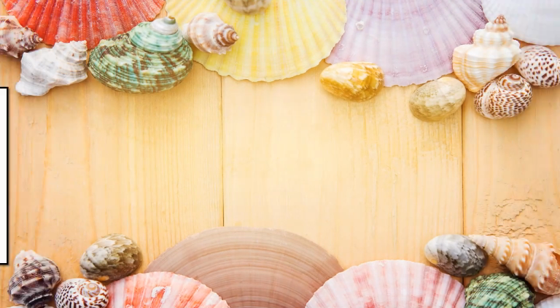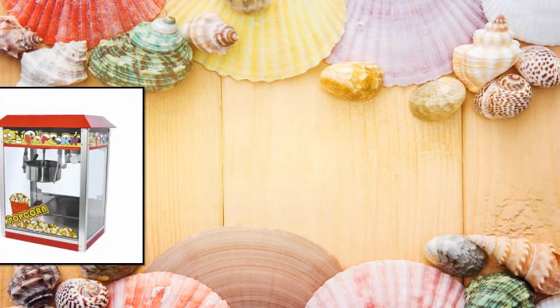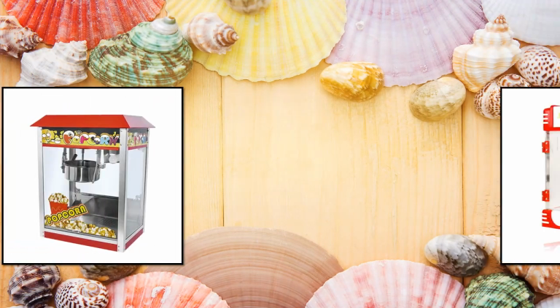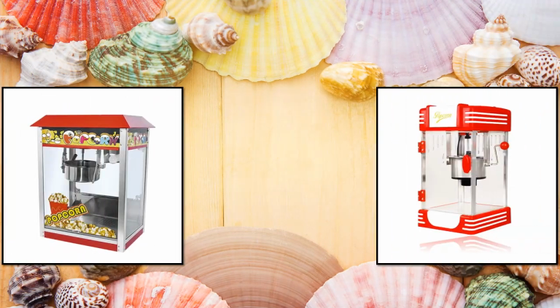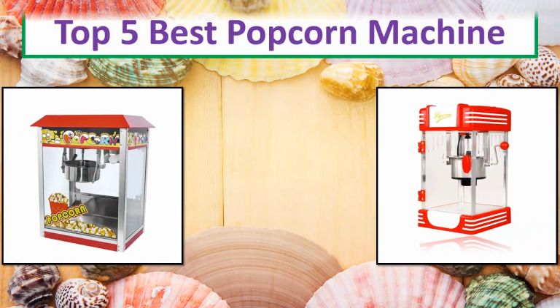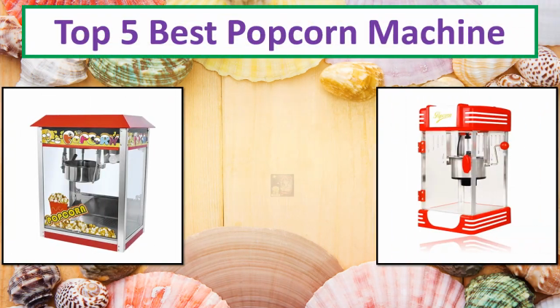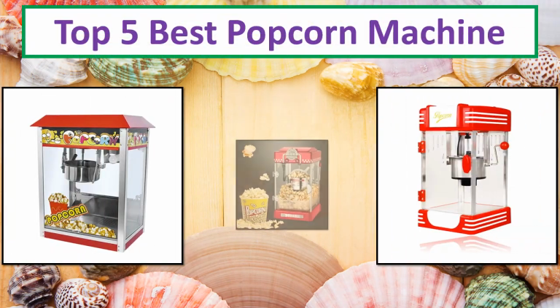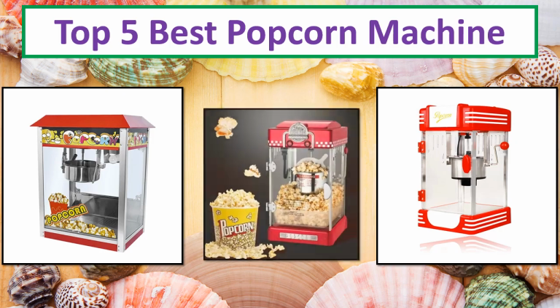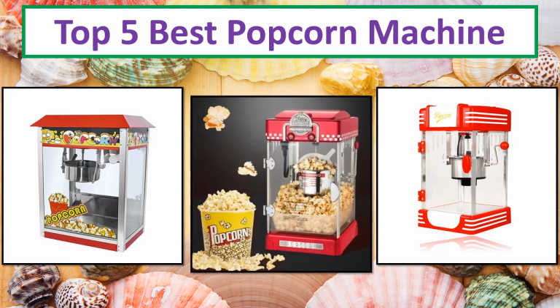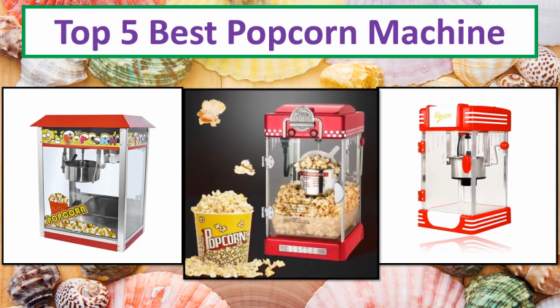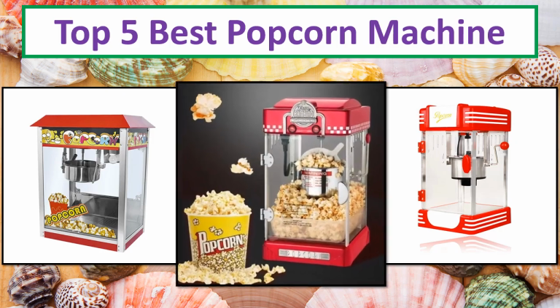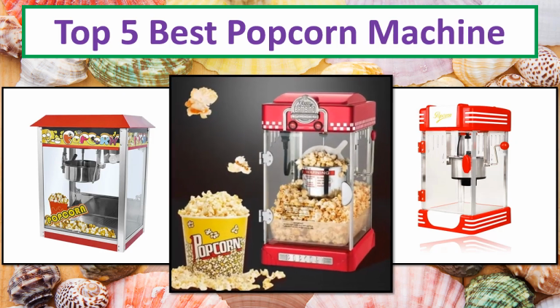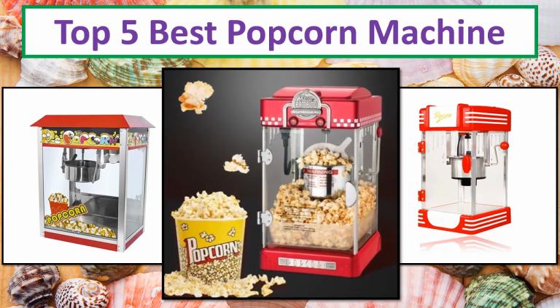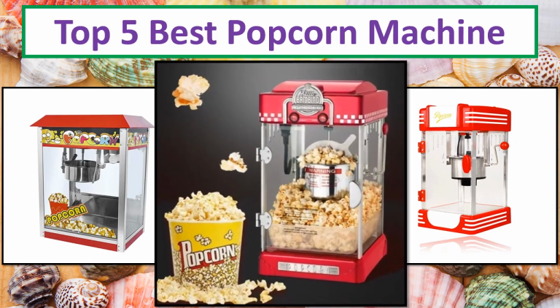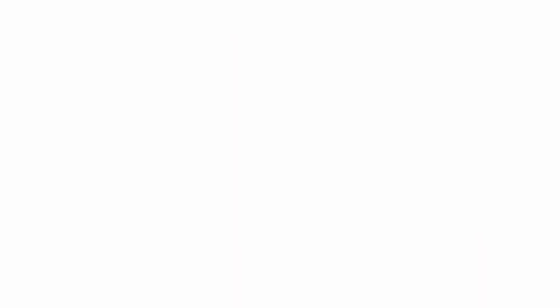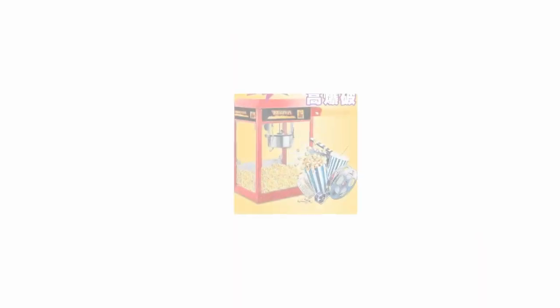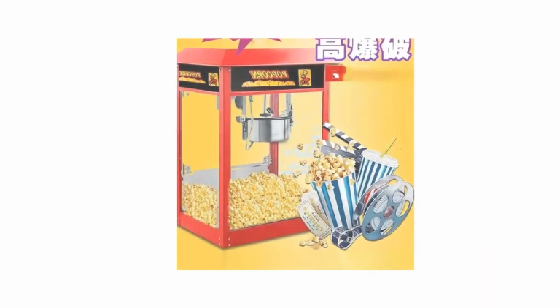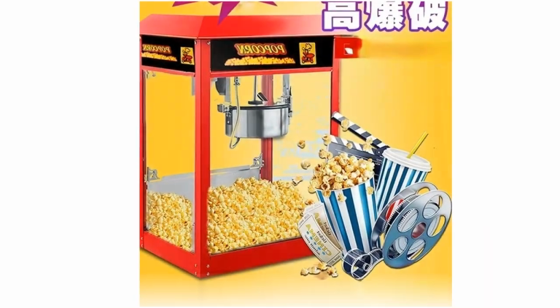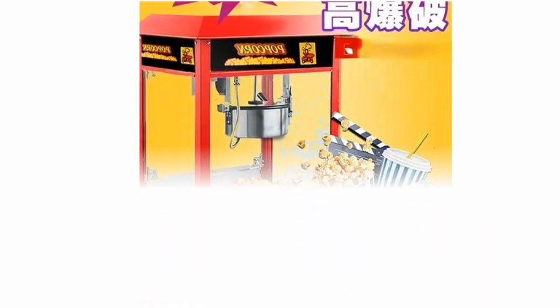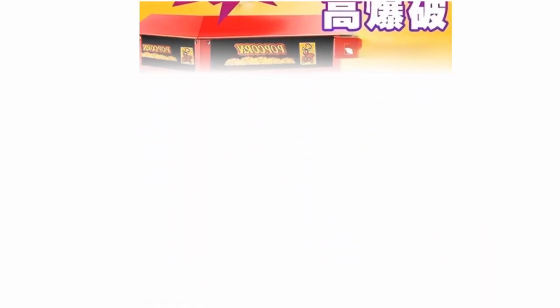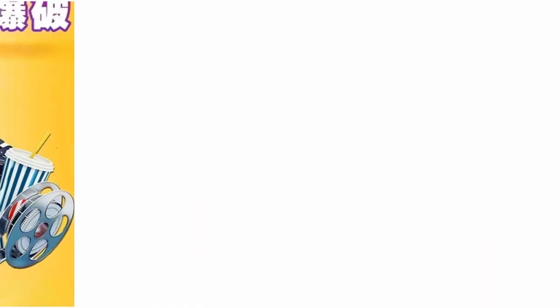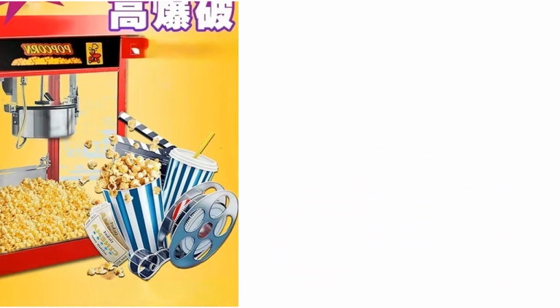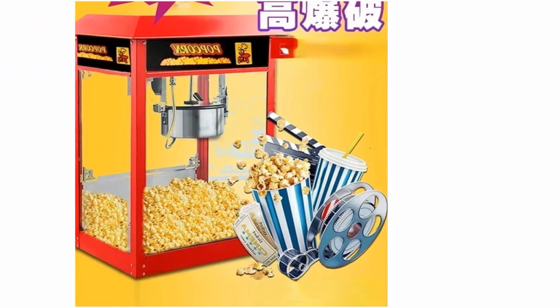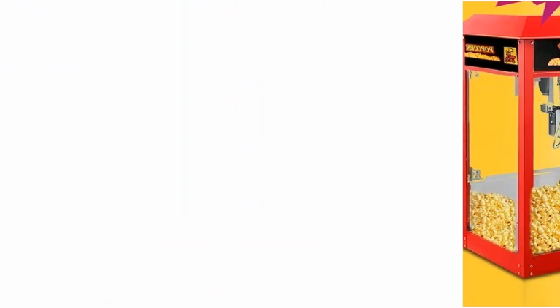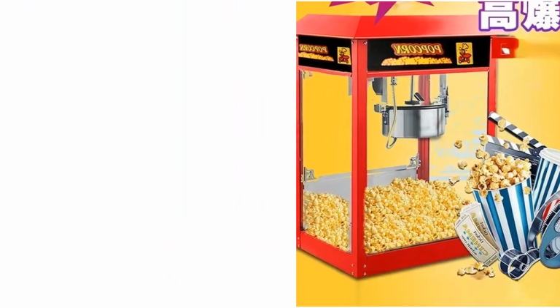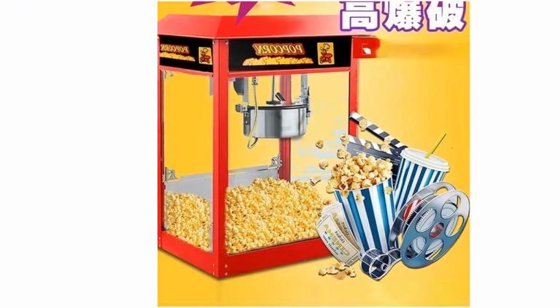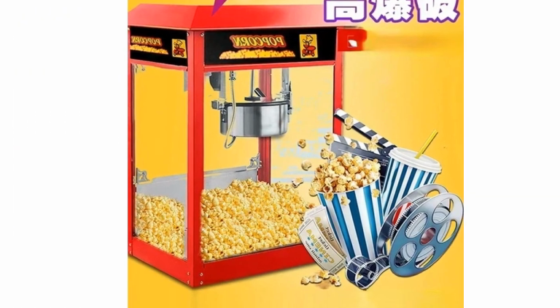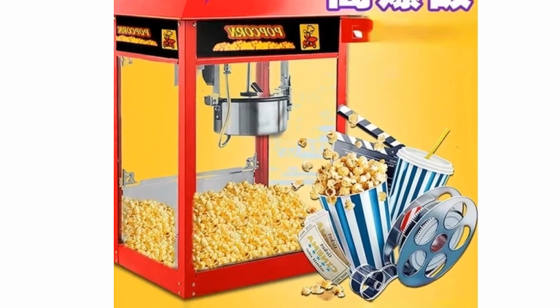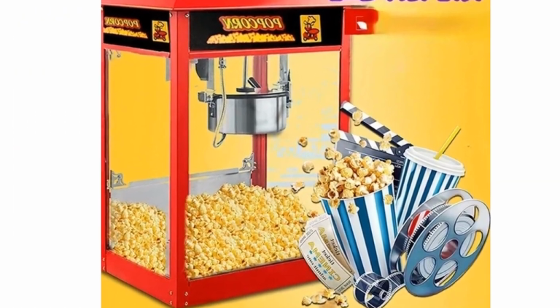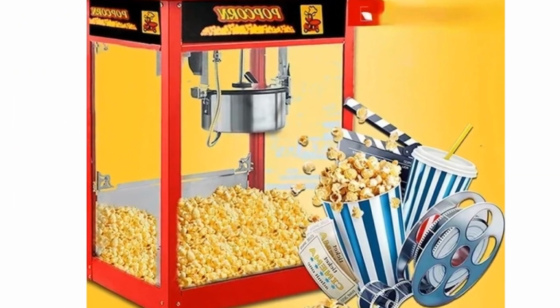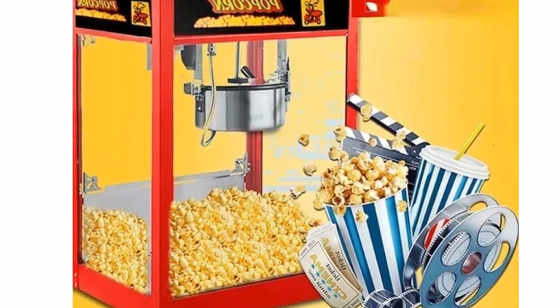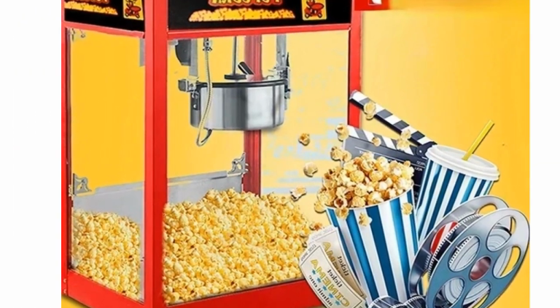Hi everyone, welcome to my channel. In this video I have compiled a list of the top 5 products in the market. We will show you 5 top rated products to buy in 2024.